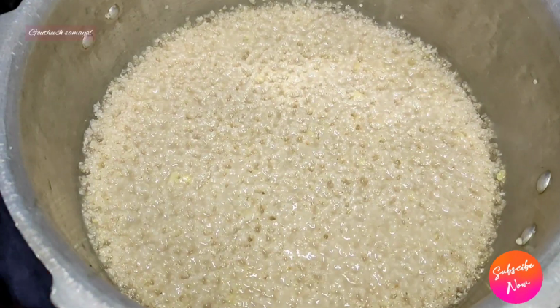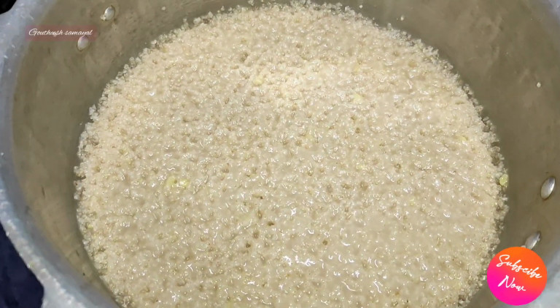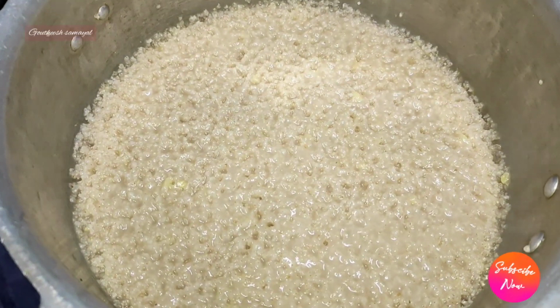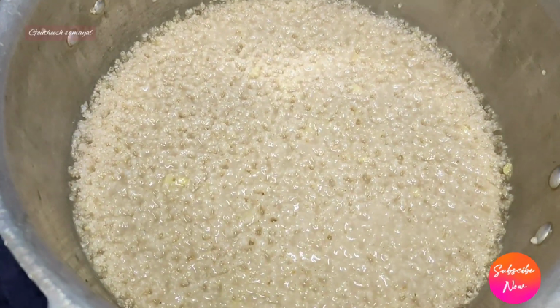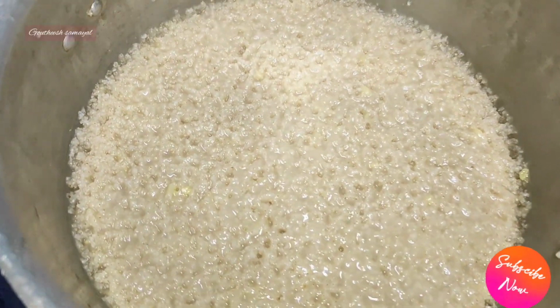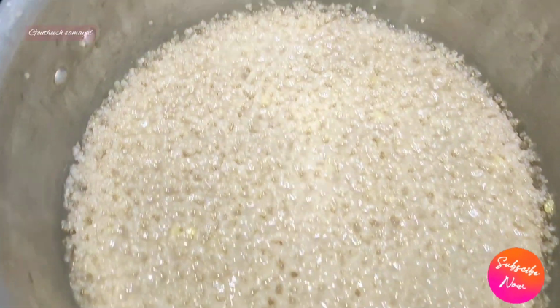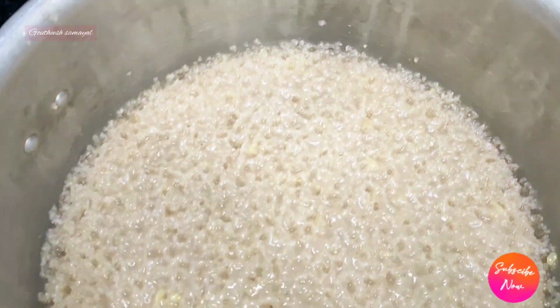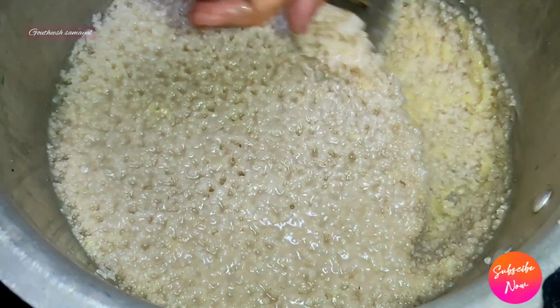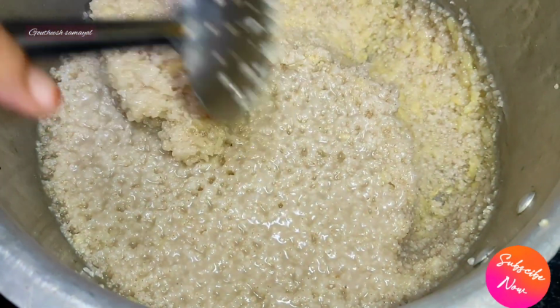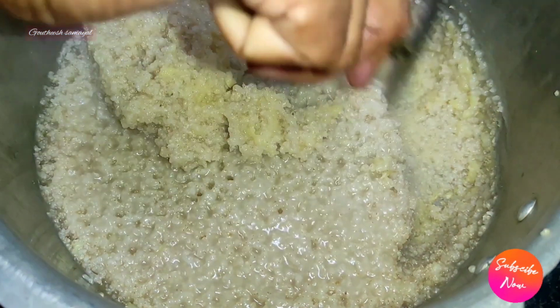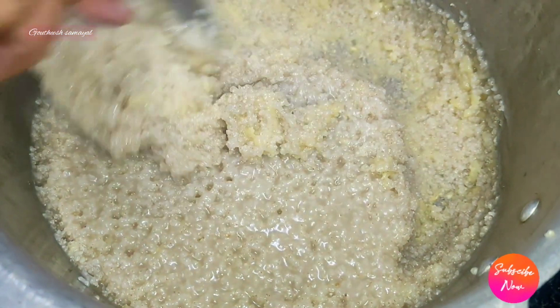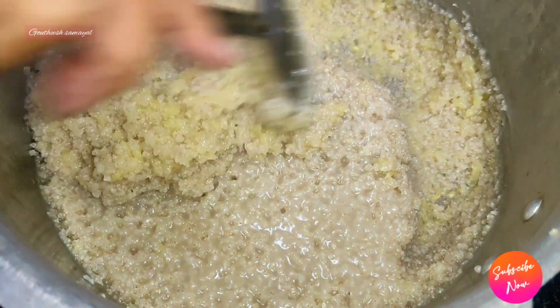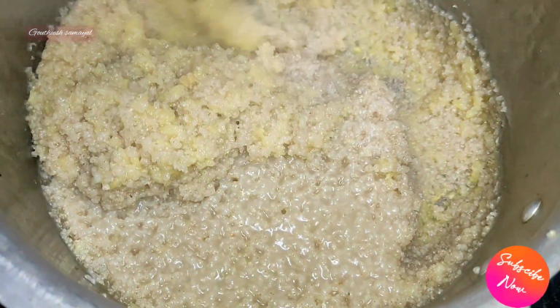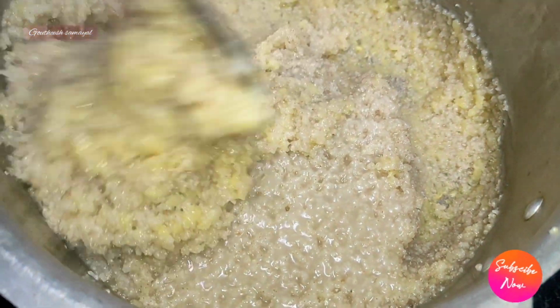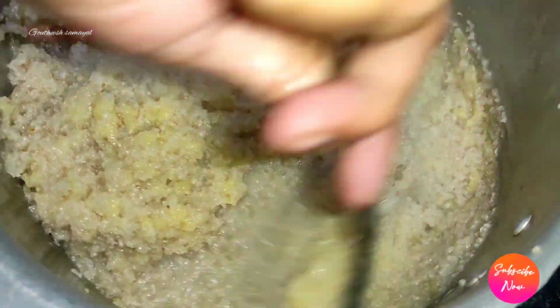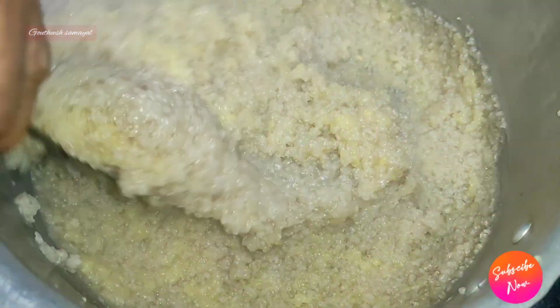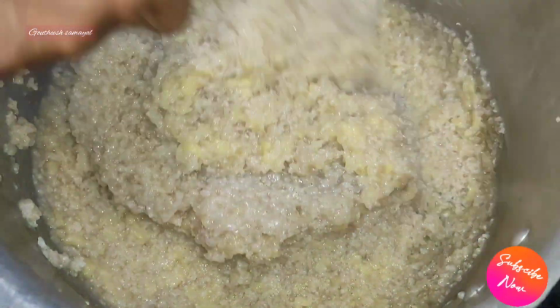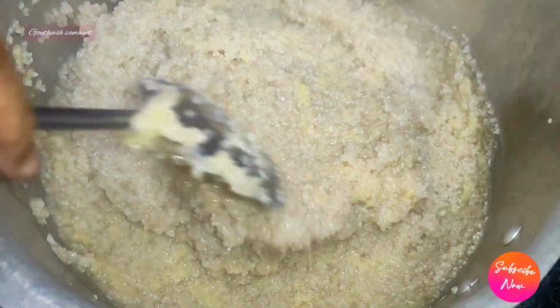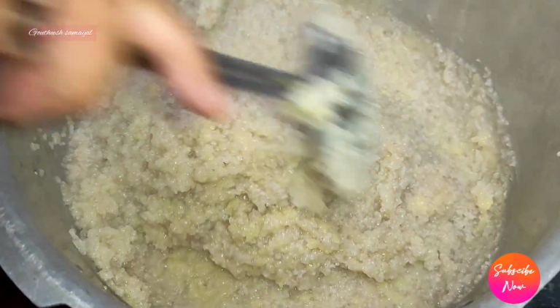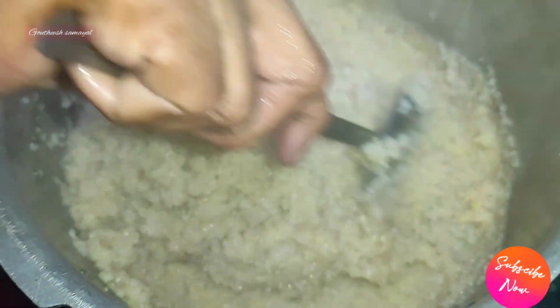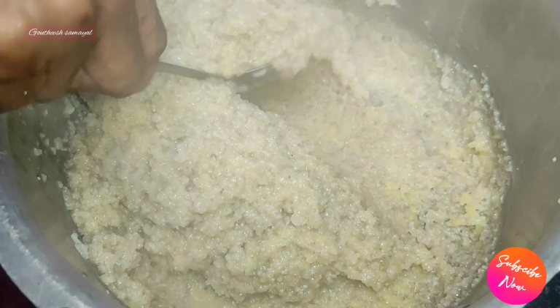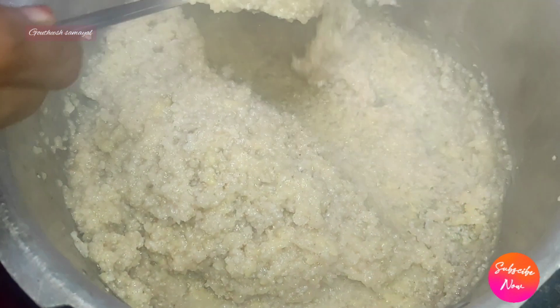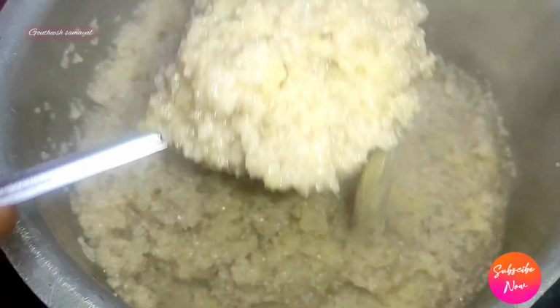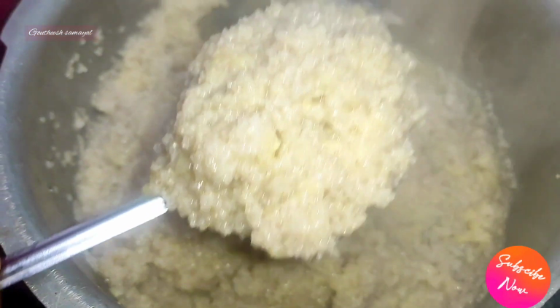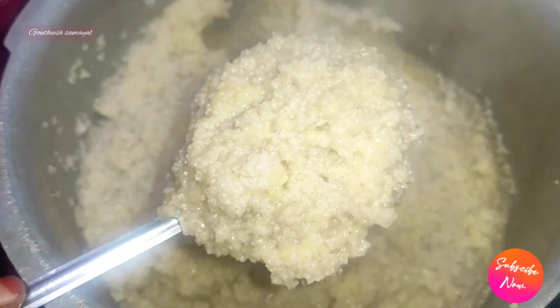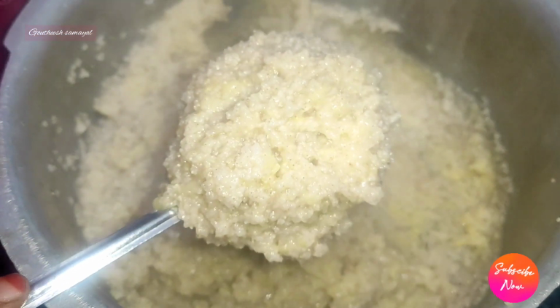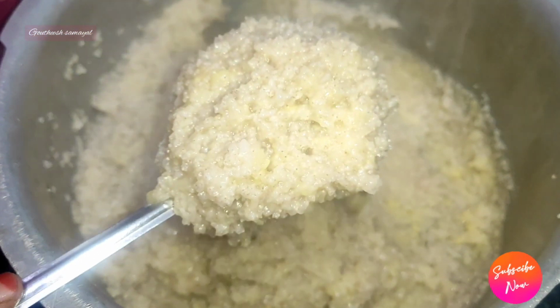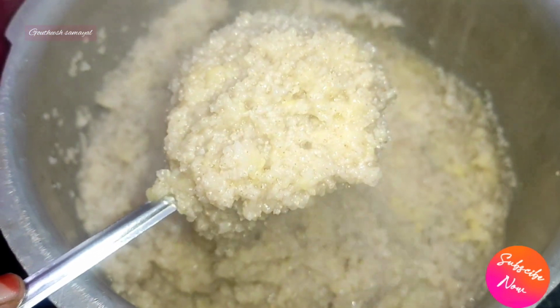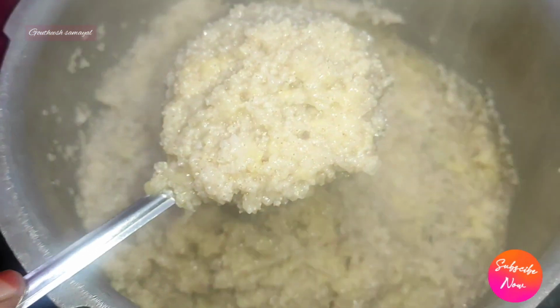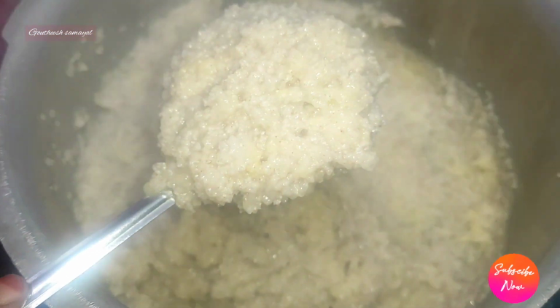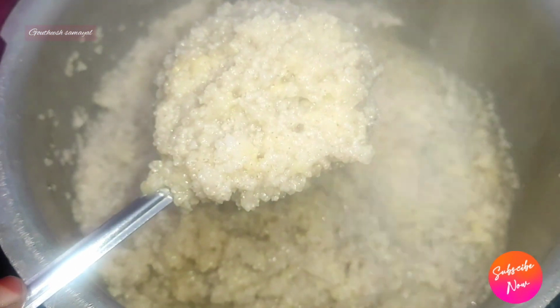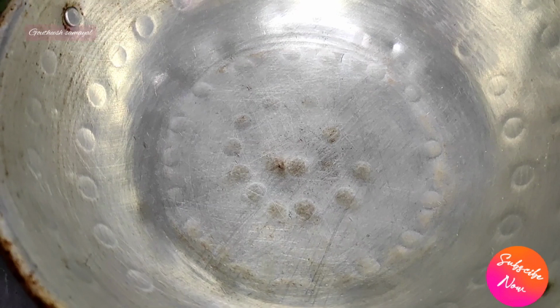The recipe will be ready. We will have the recipe and cook it through.